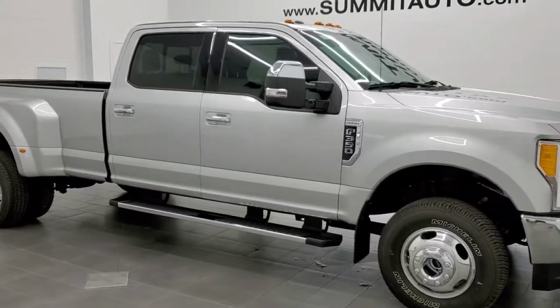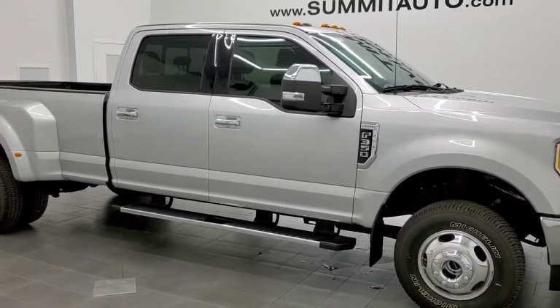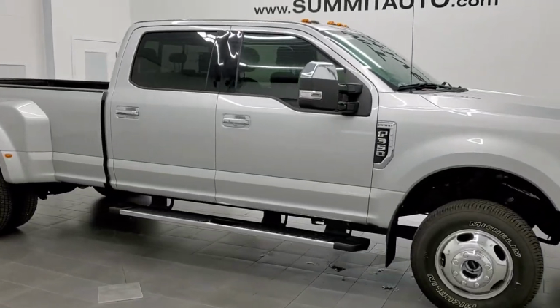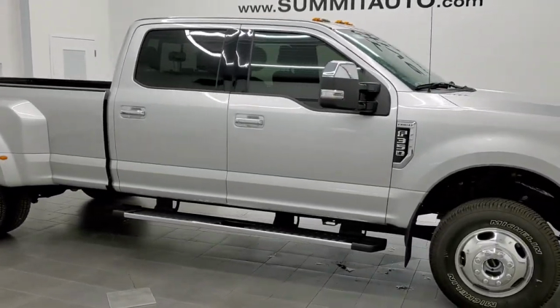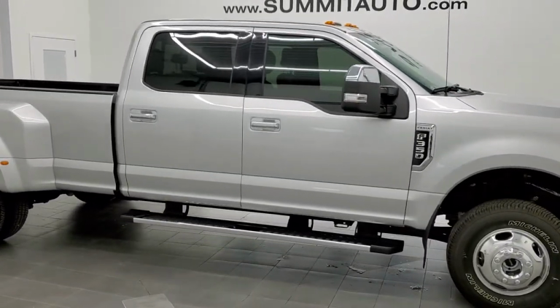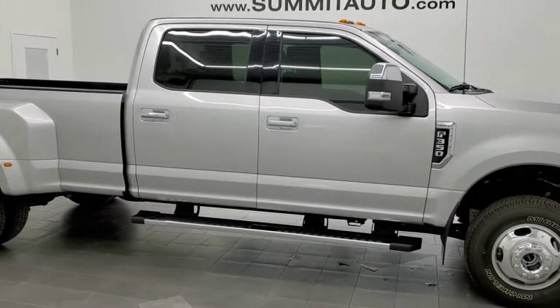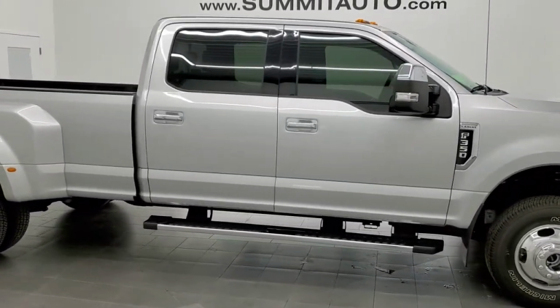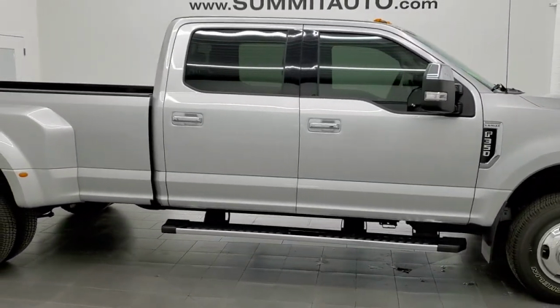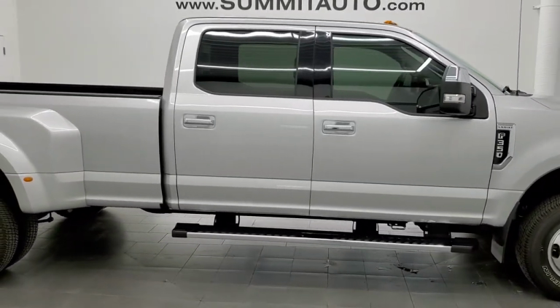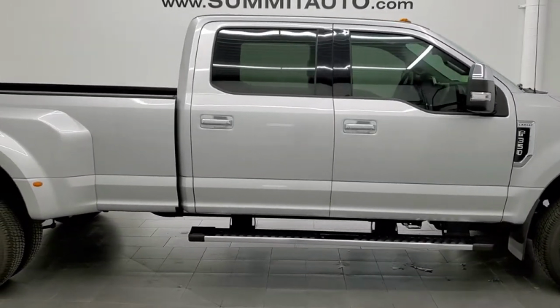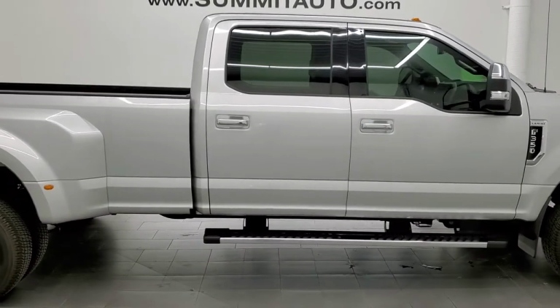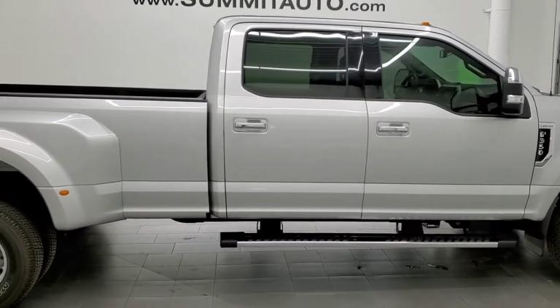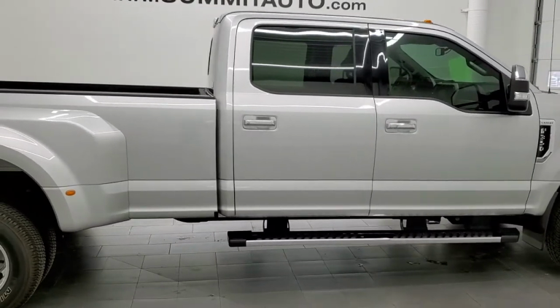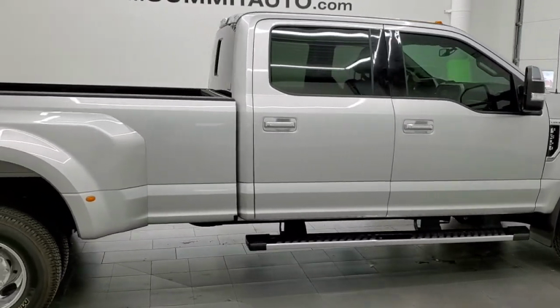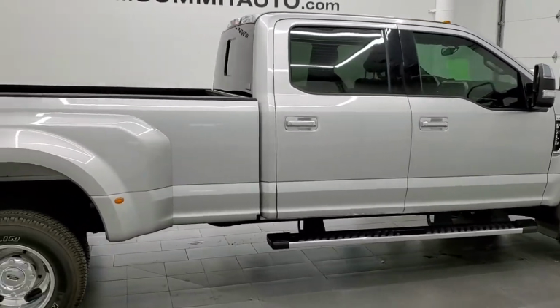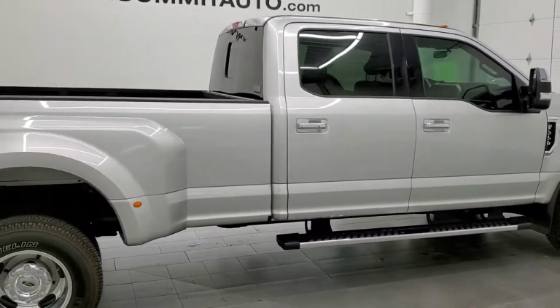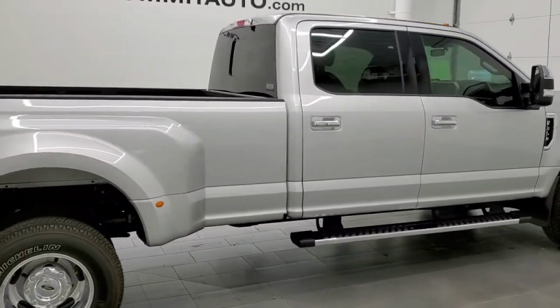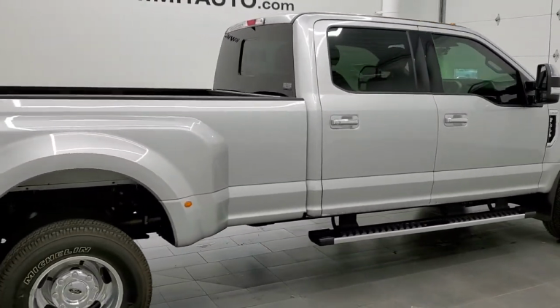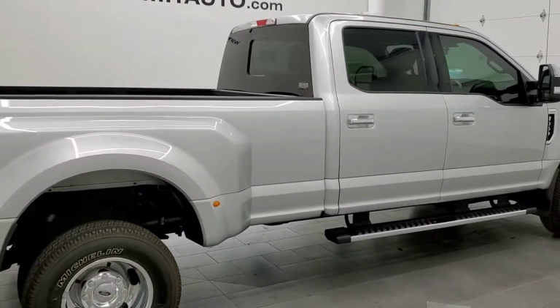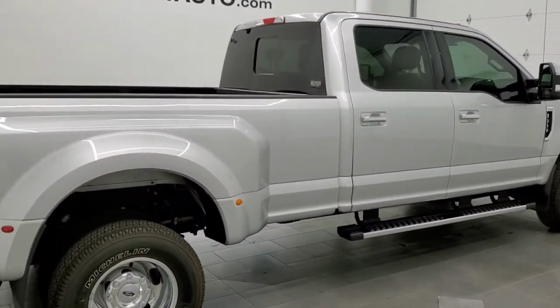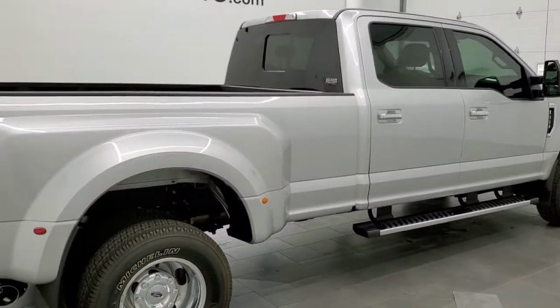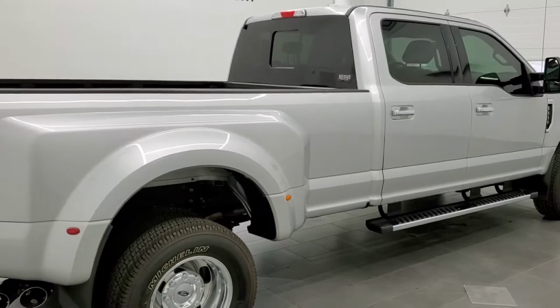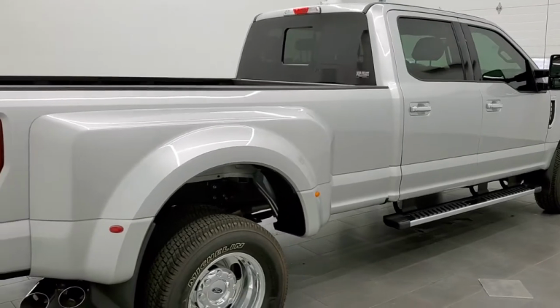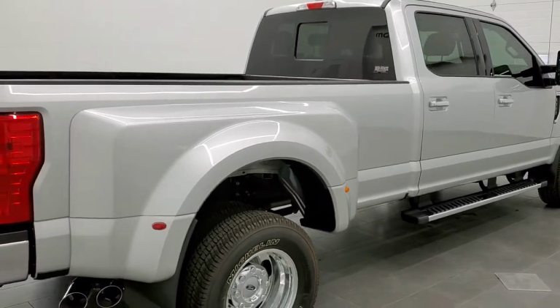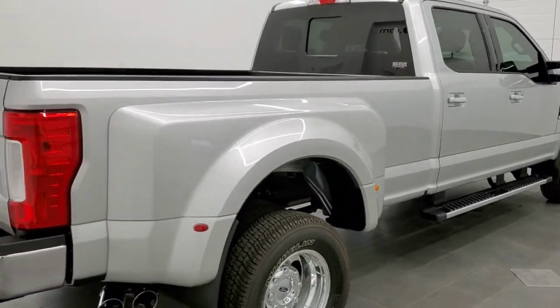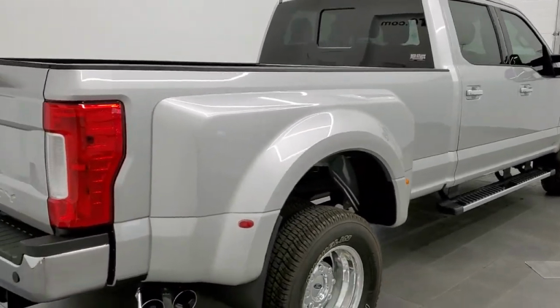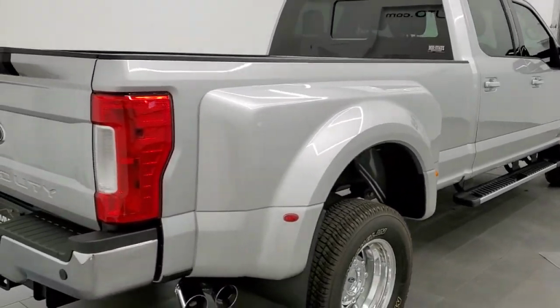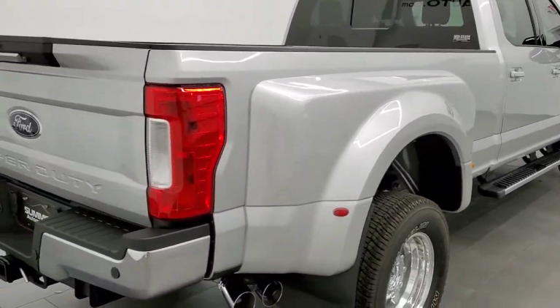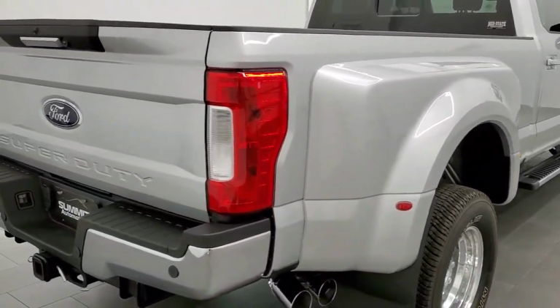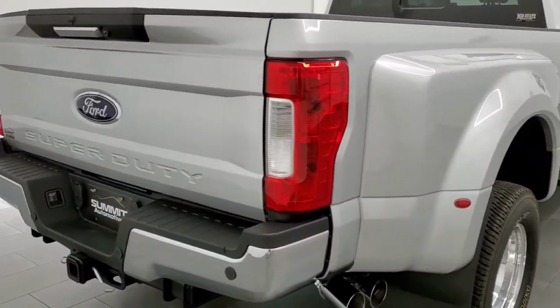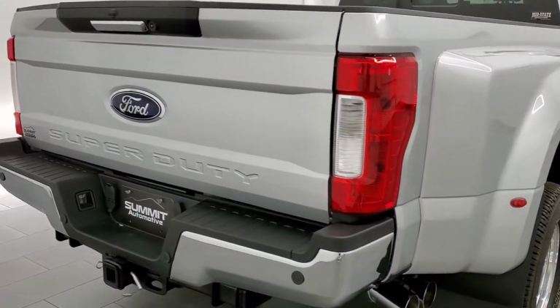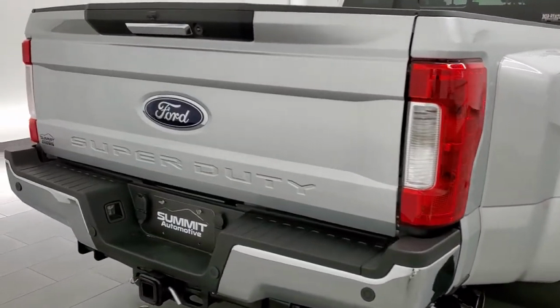This 2017 Ford F-350 Crew Cab Long Box Dual Rear Wheel is stock number 12109Z. We are here at Summit Automotive in Fond du Lac, Wisconsin, your new and used heavy duty truck headquarters.